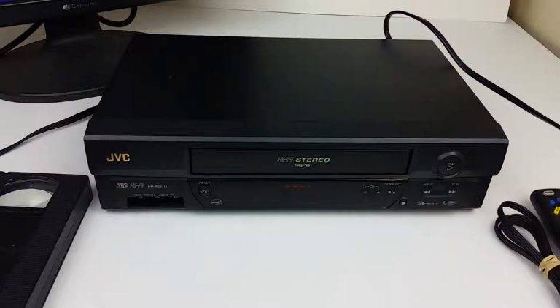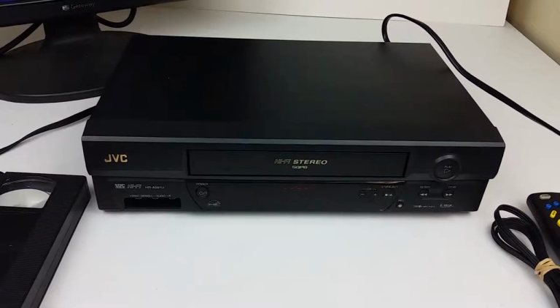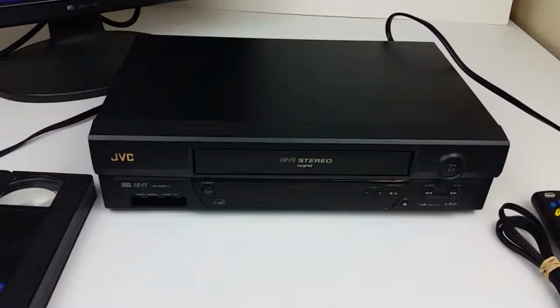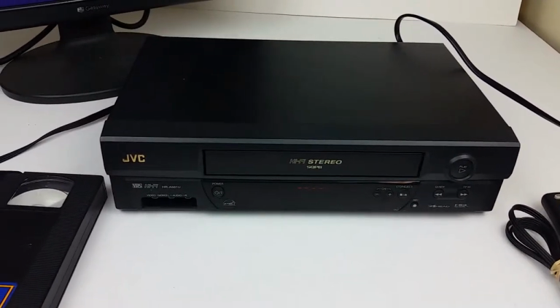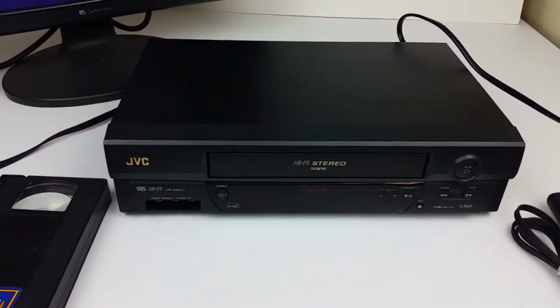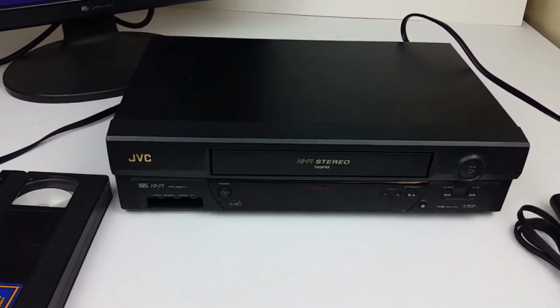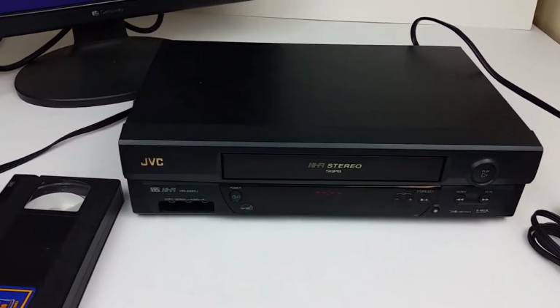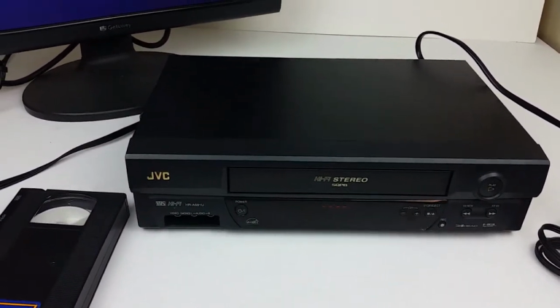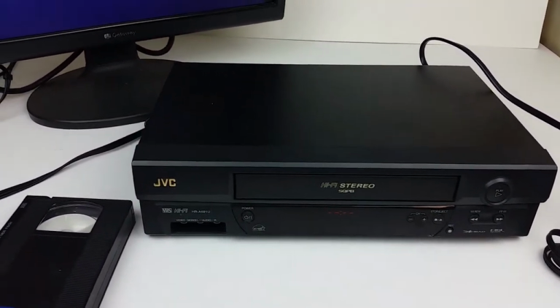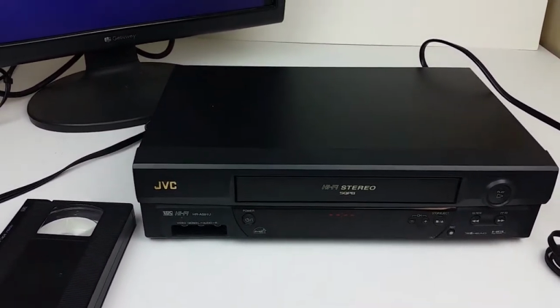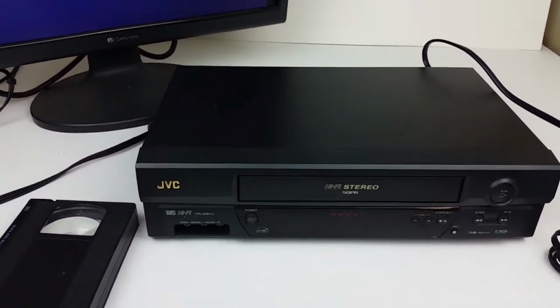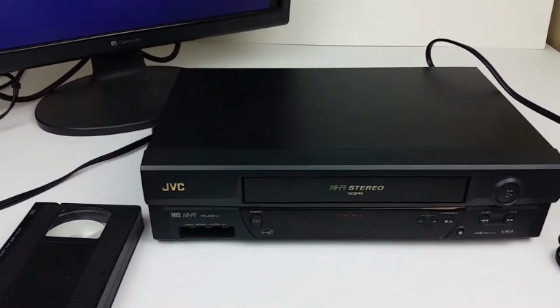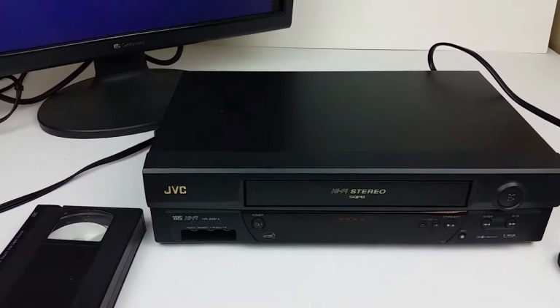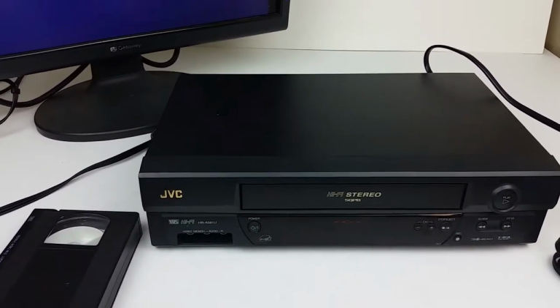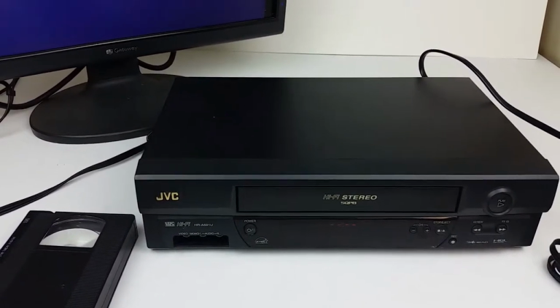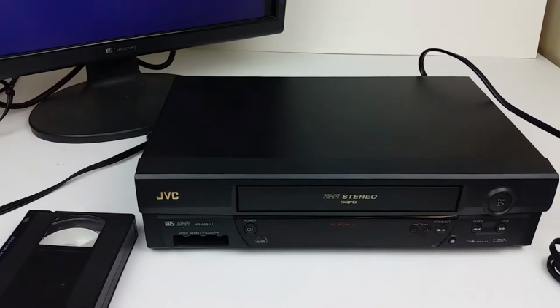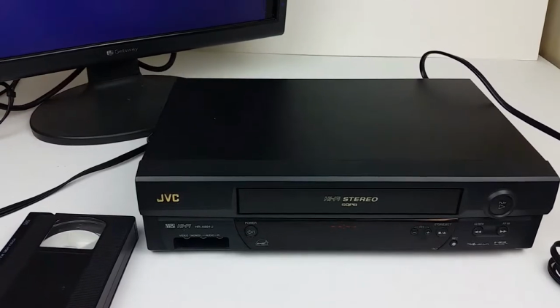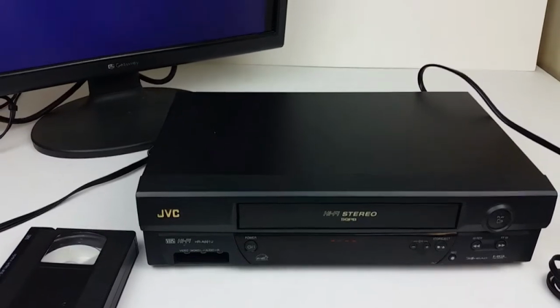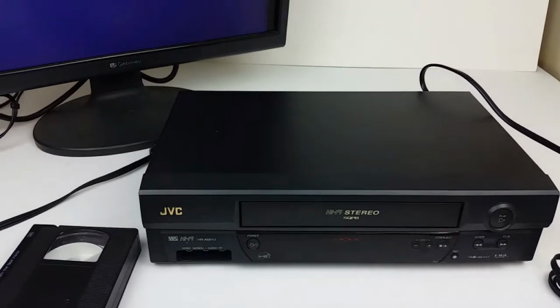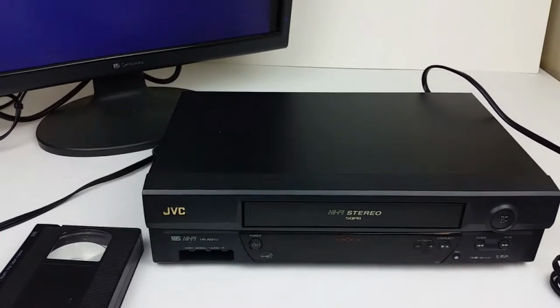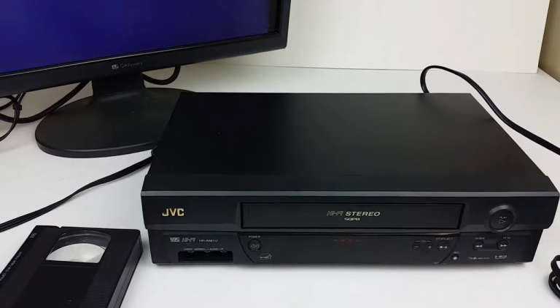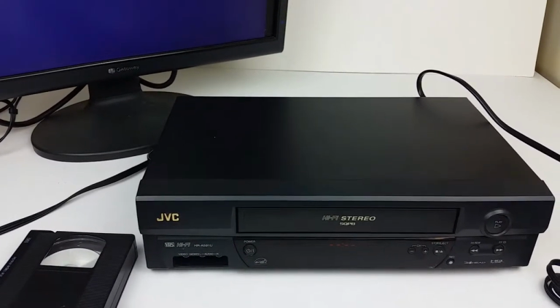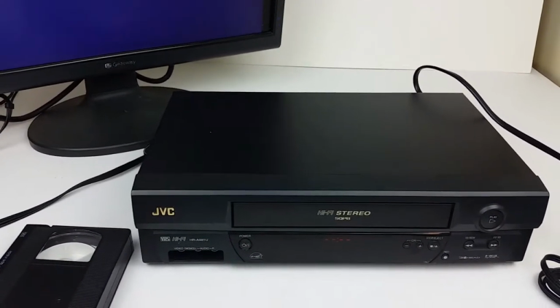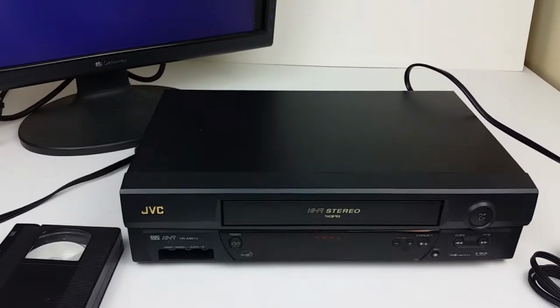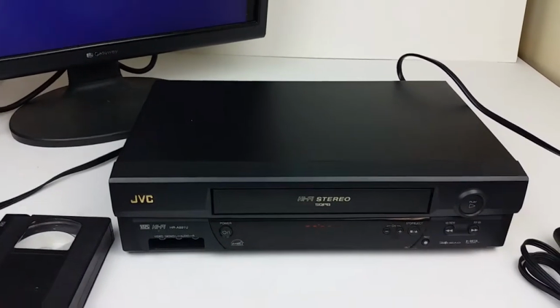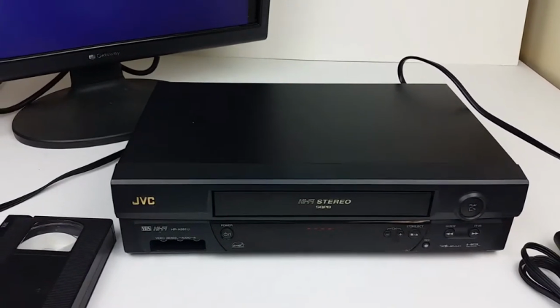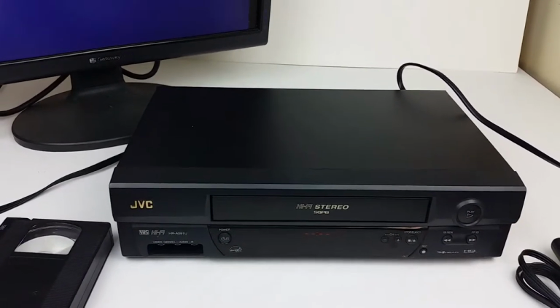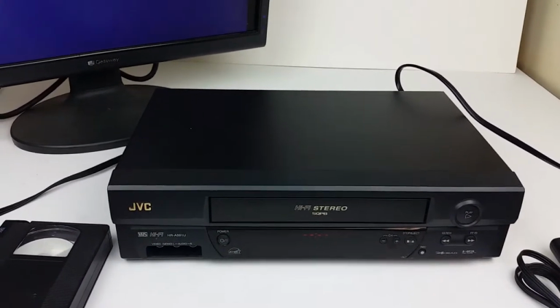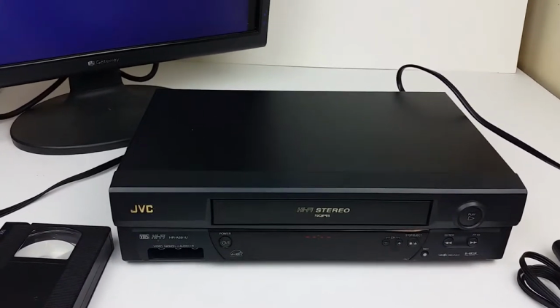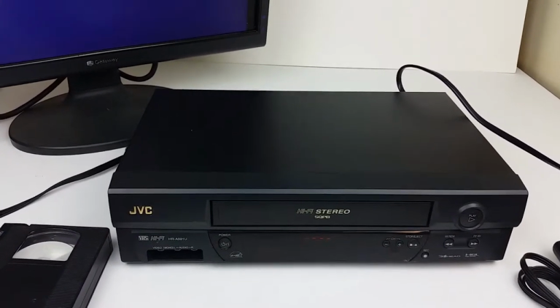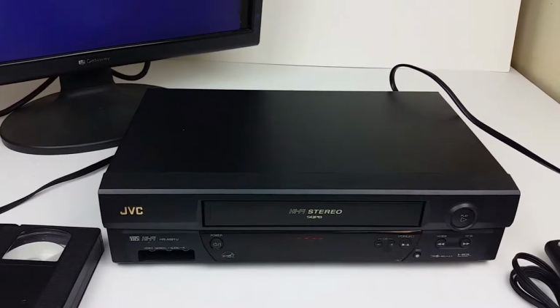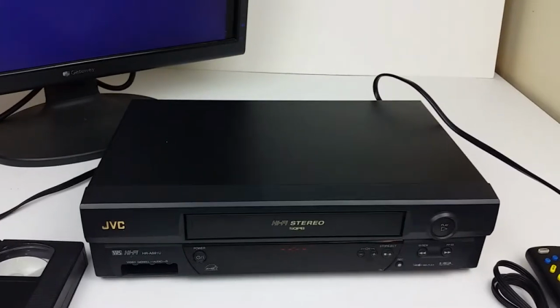Hey eBay, today I'm showing you a JVC HR-A591U HiFi Stereo VCR.